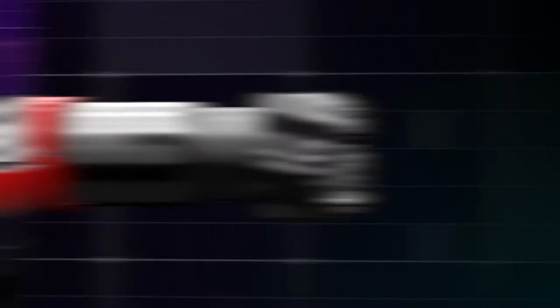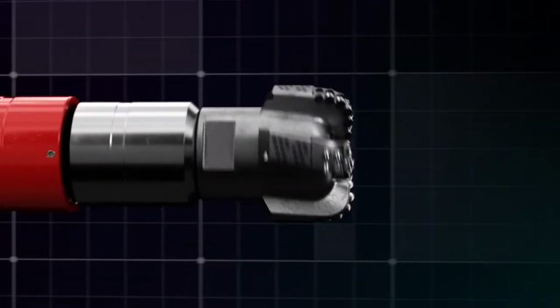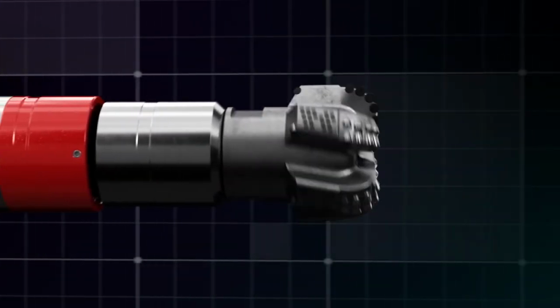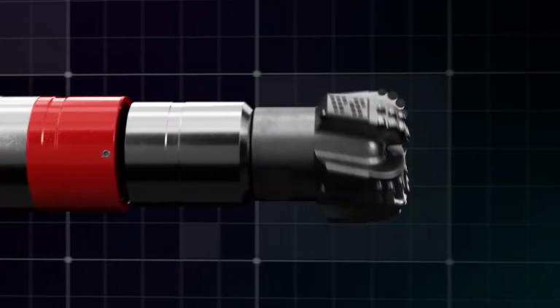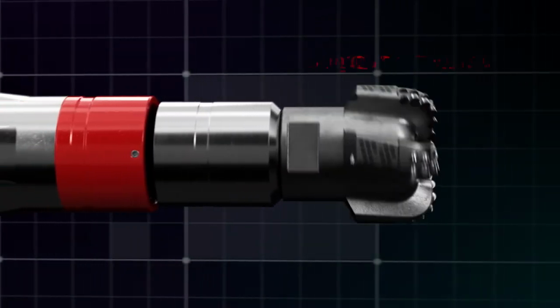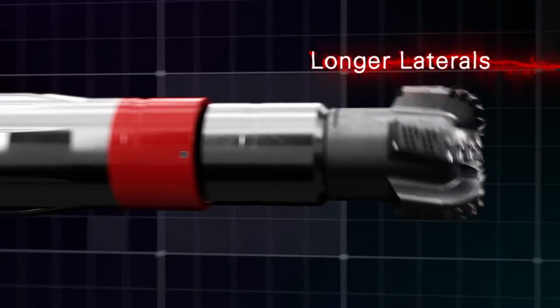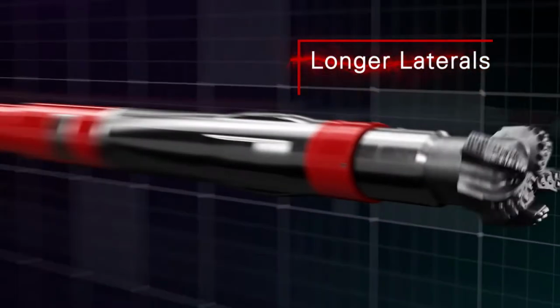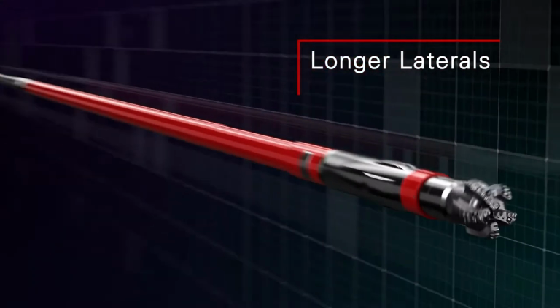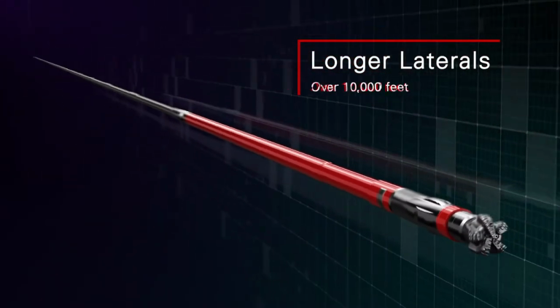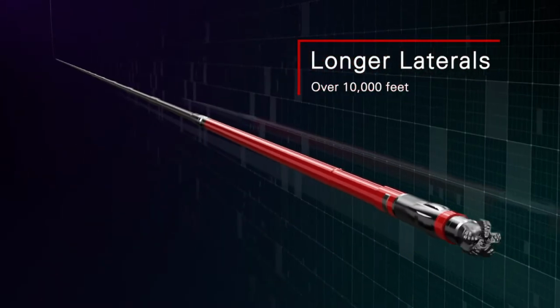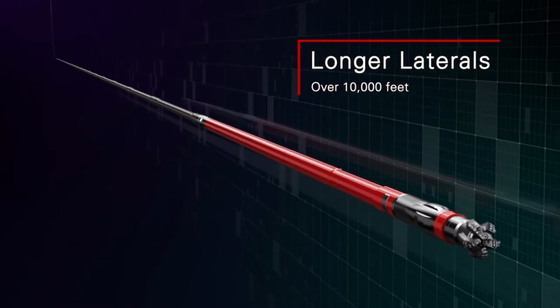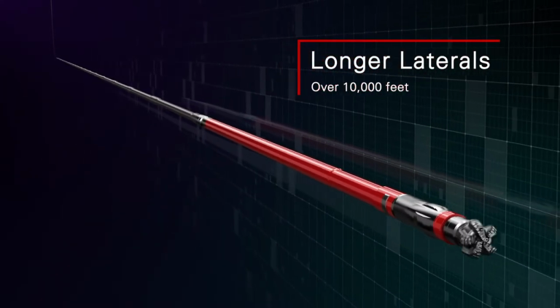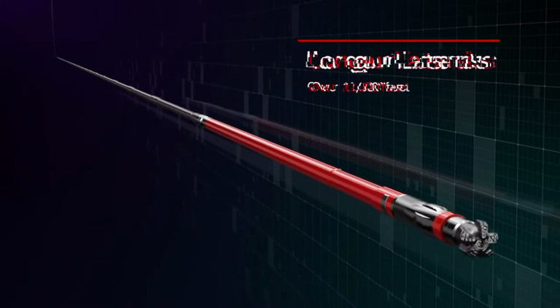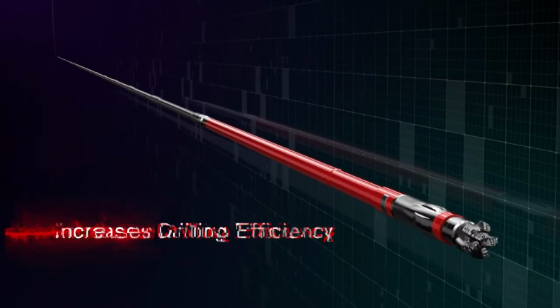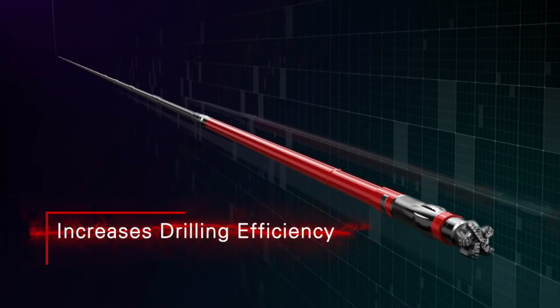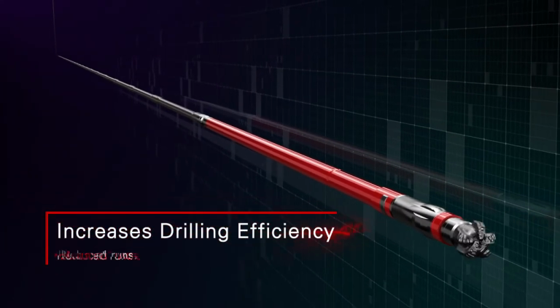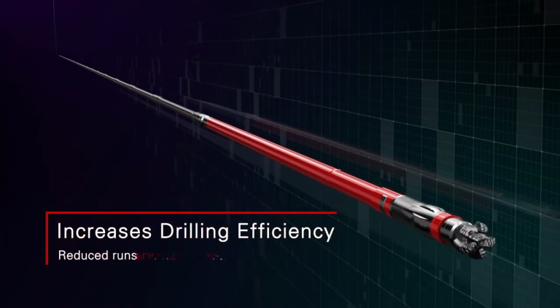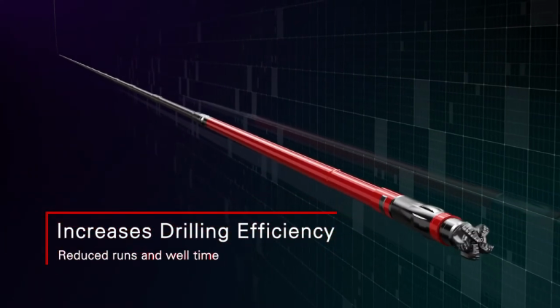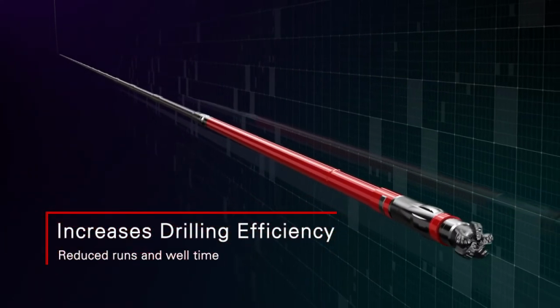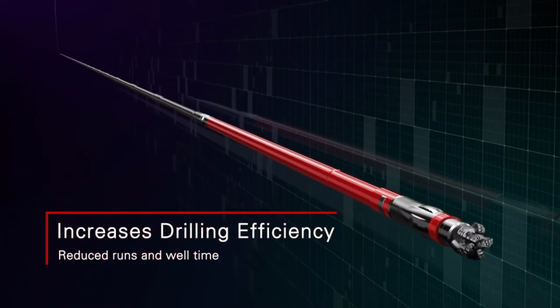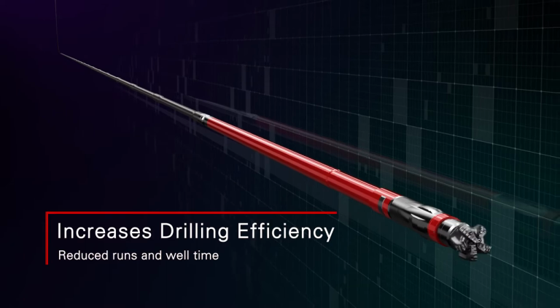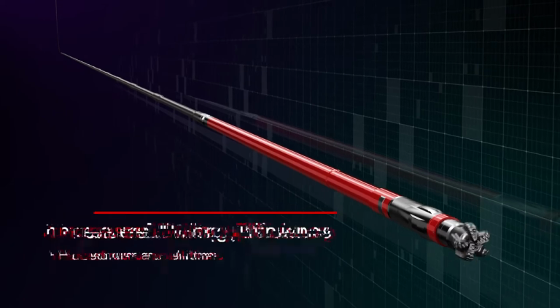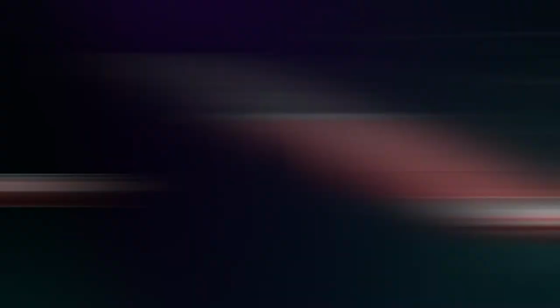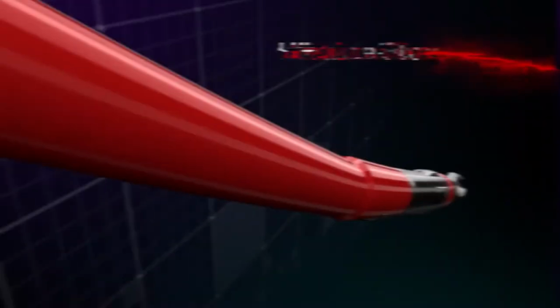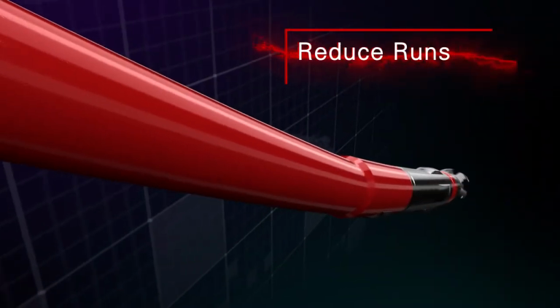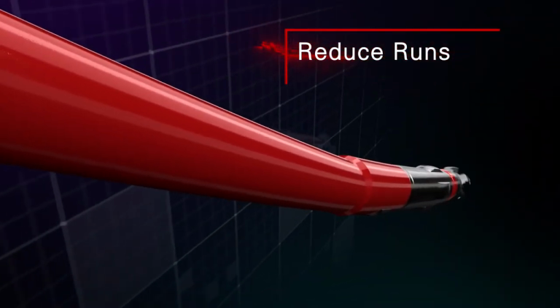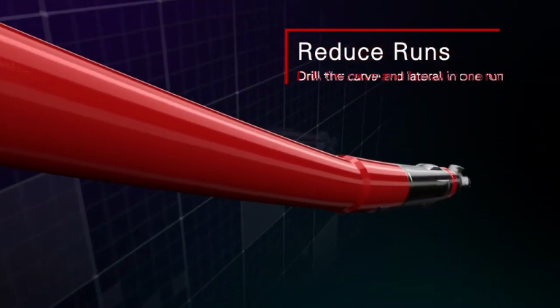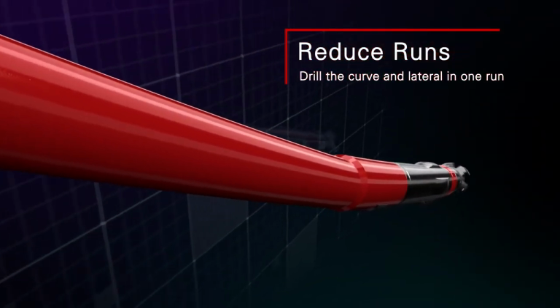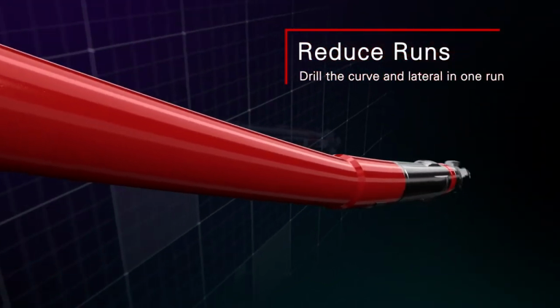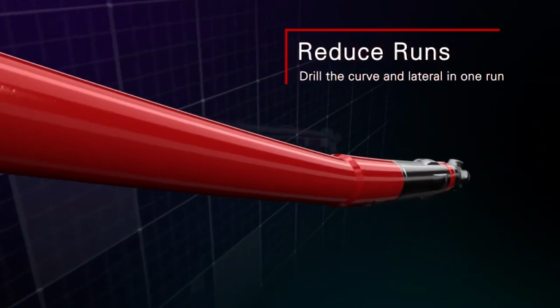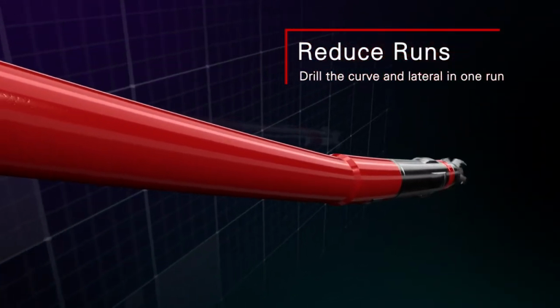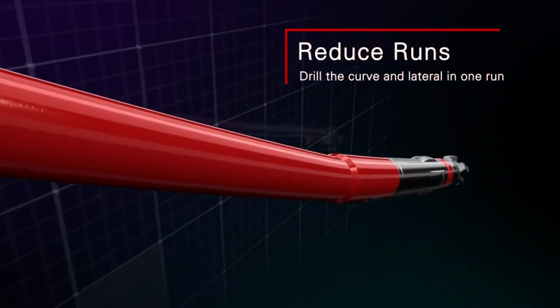The extended life of the Nitro Force motor enables longer laterals over 10,000 feet, increasing drilling efficiency with reduced runs and well time. Reduce runs further by drilling the curve and lateral in one run.